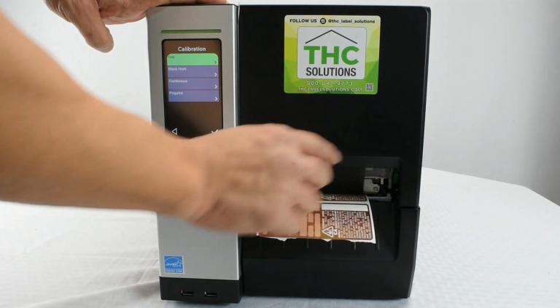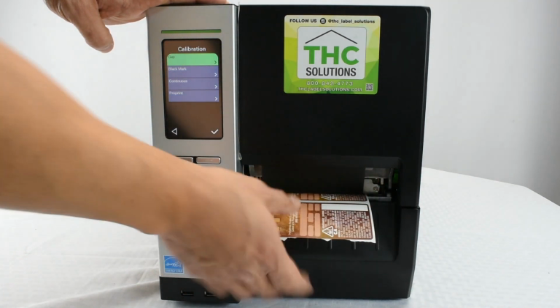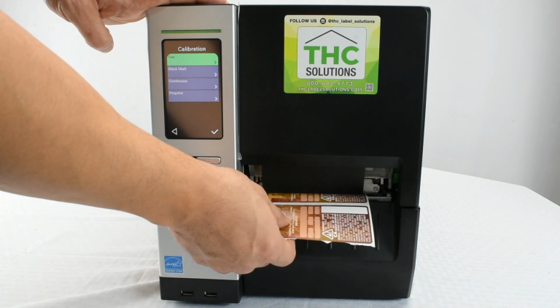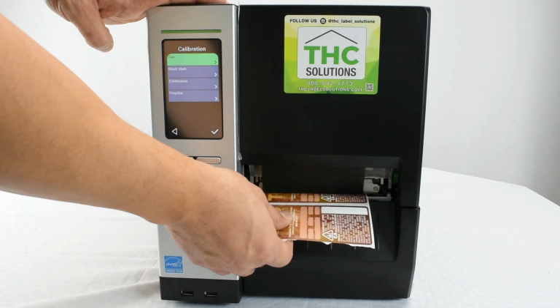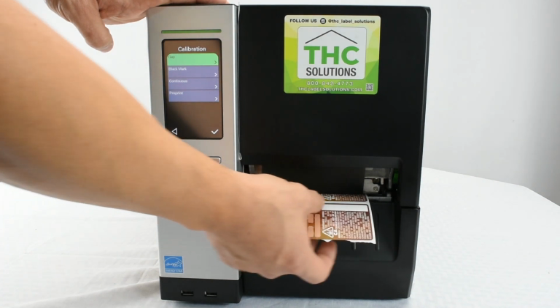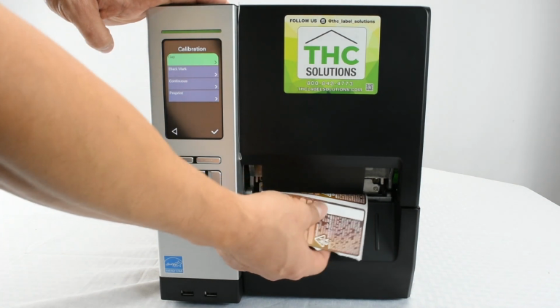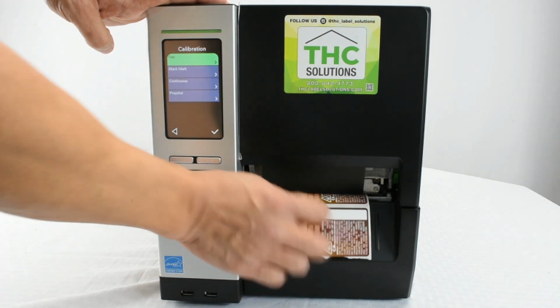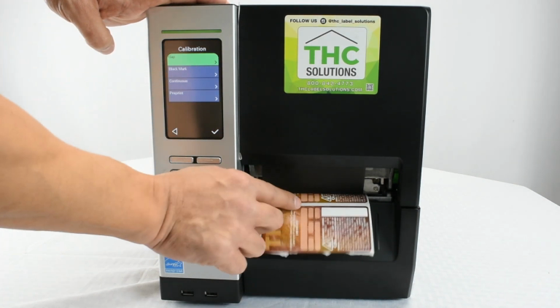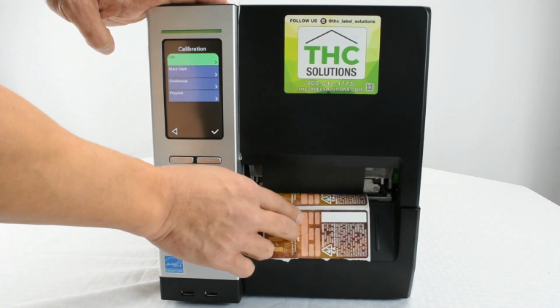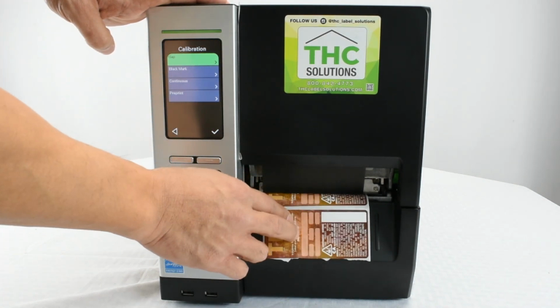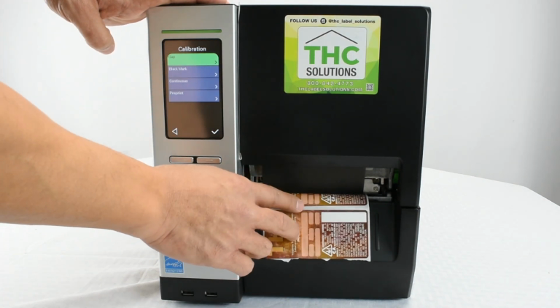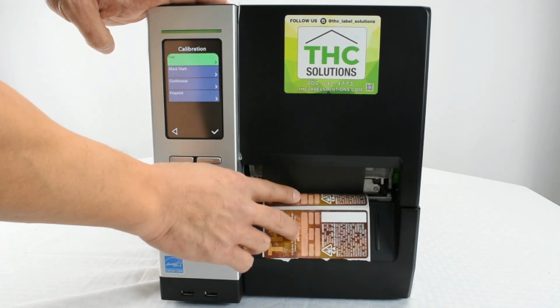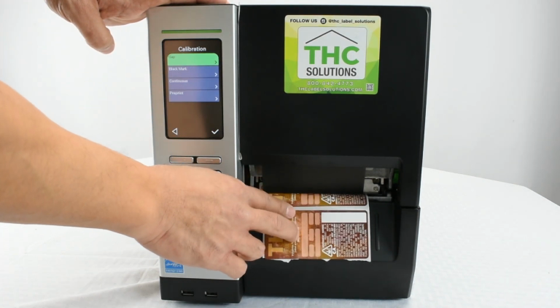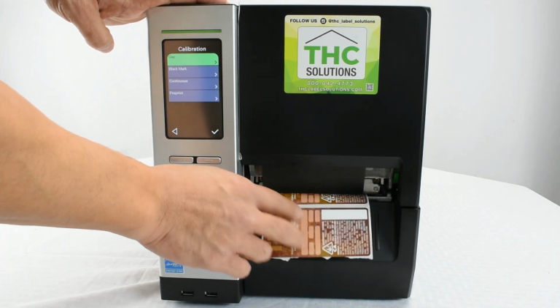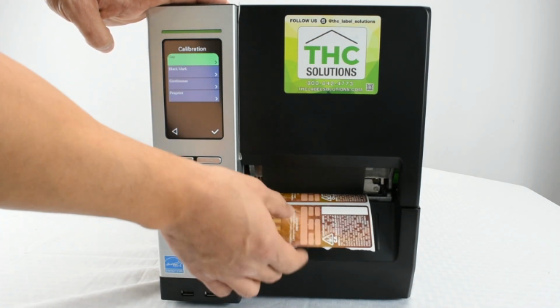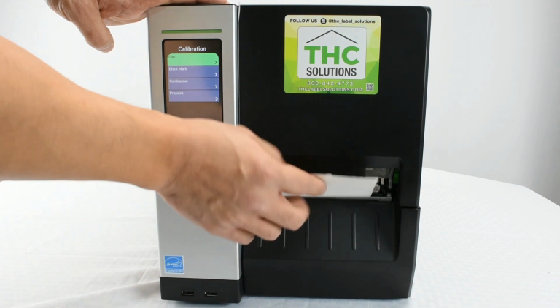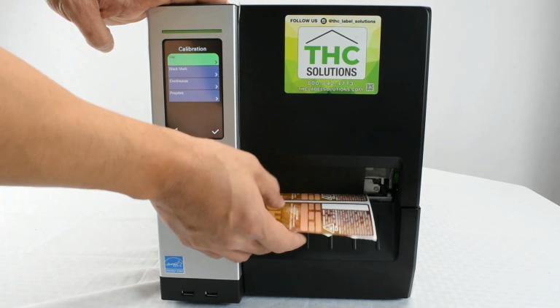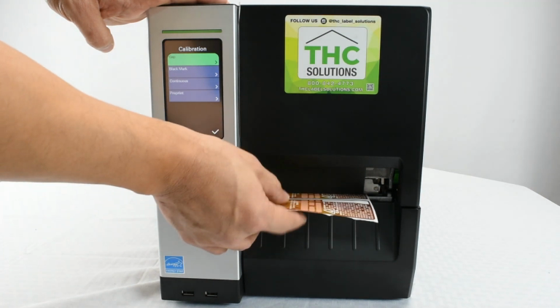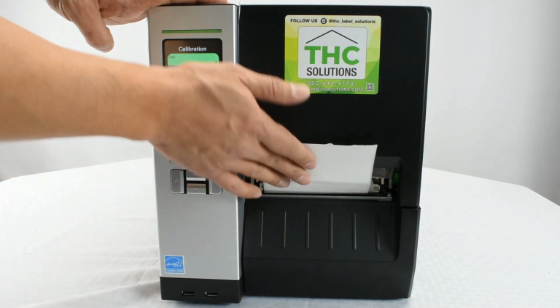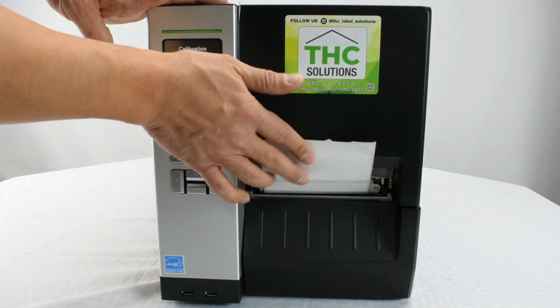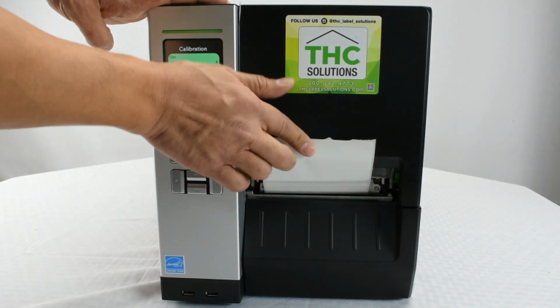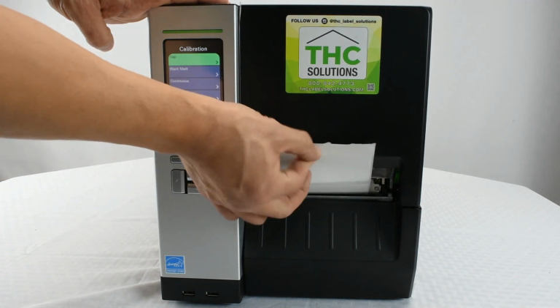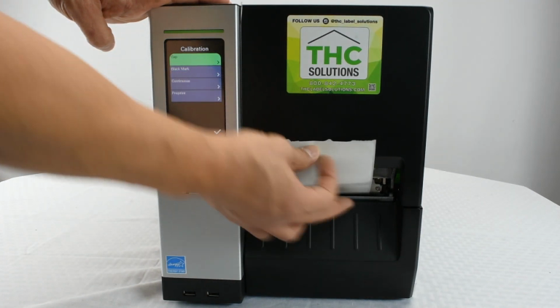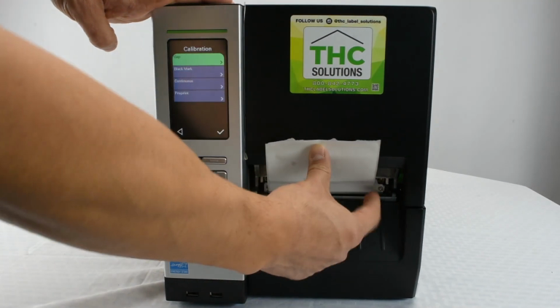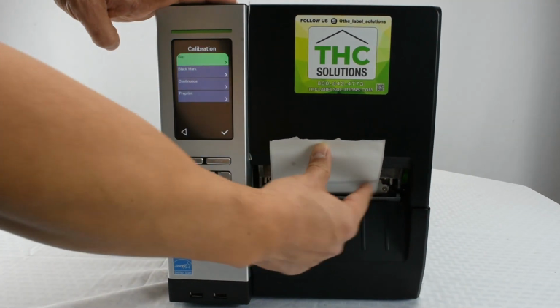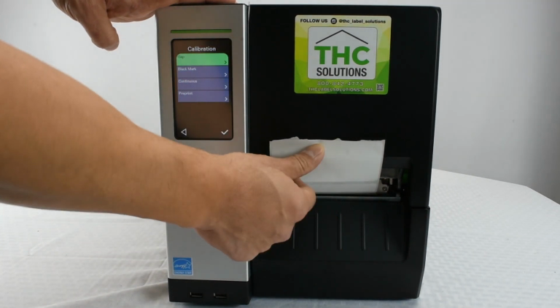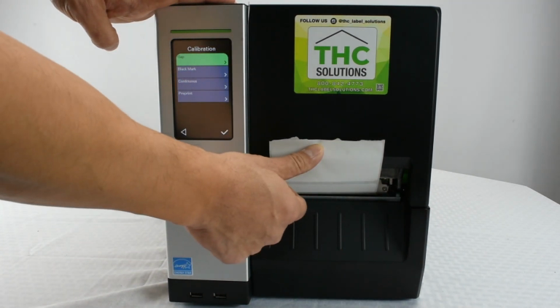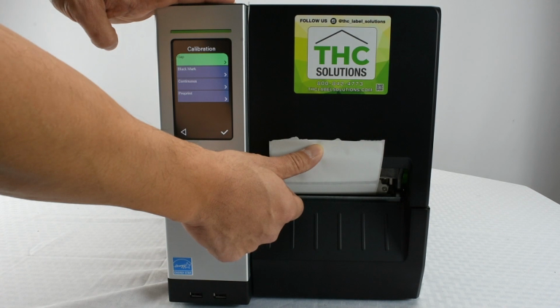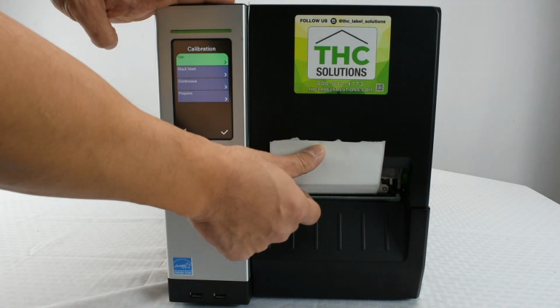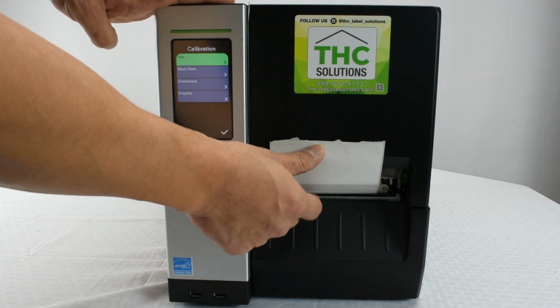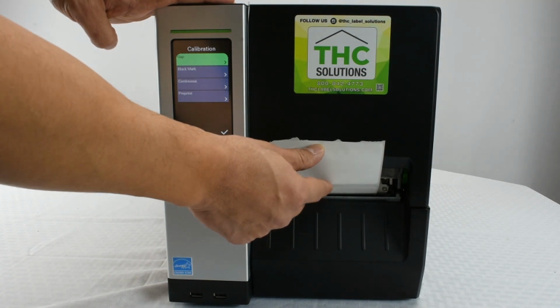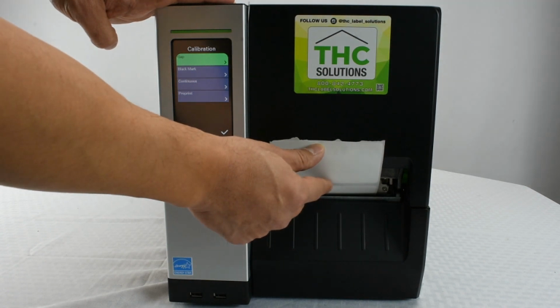This particular one will be called Gap, which is the gap between each label. There will also be an option if you do have labels with a black bar on the back of your label — that would be called Black Mark.